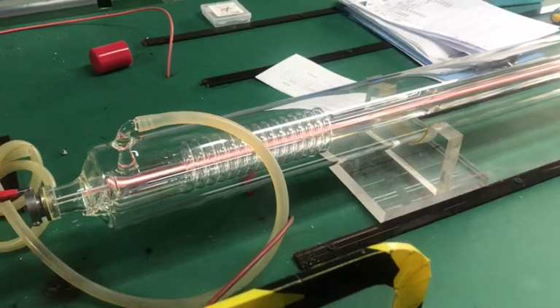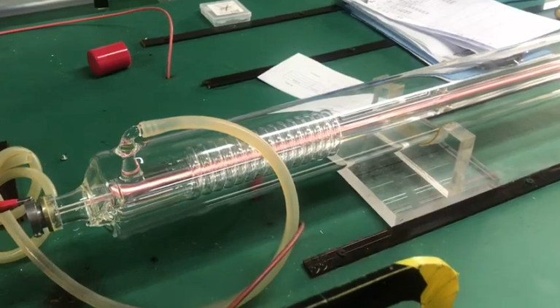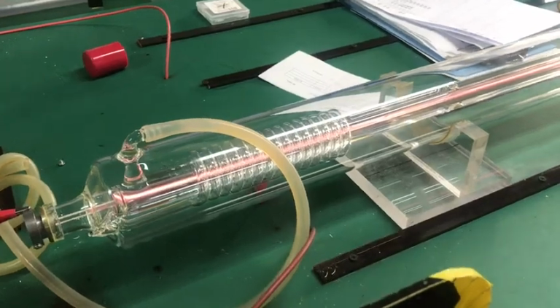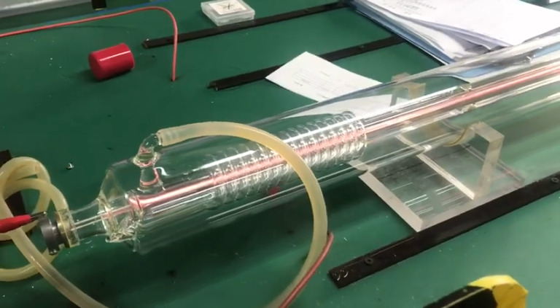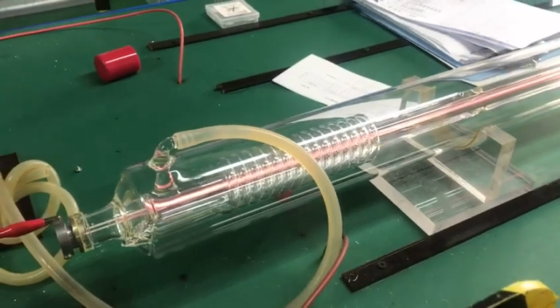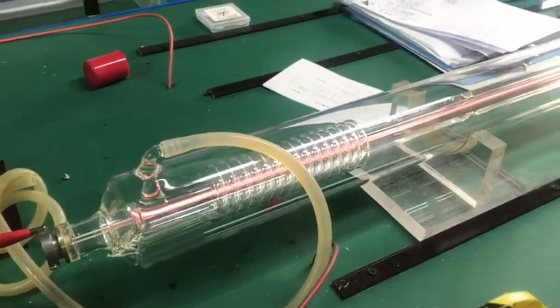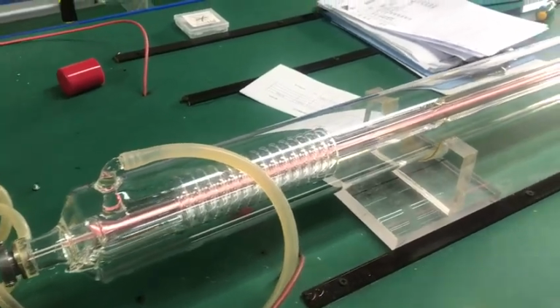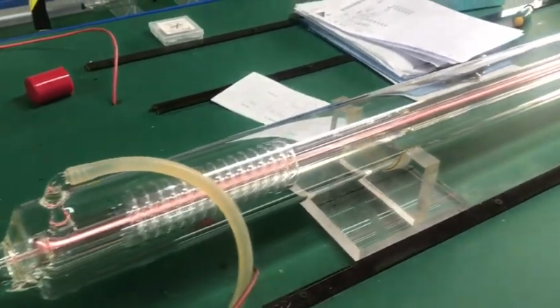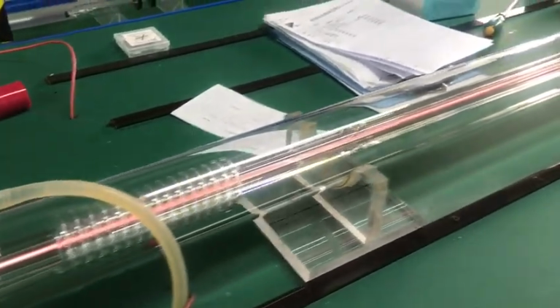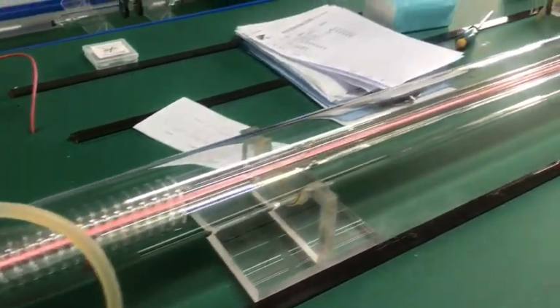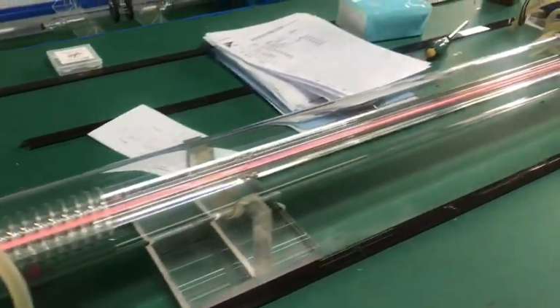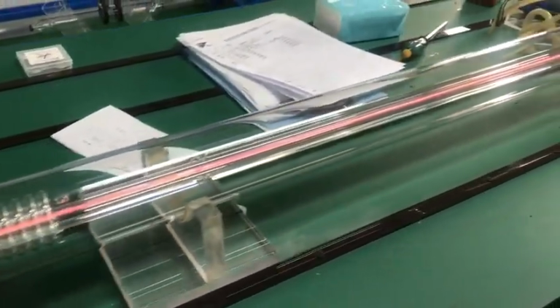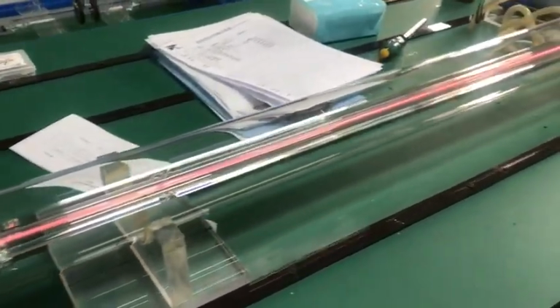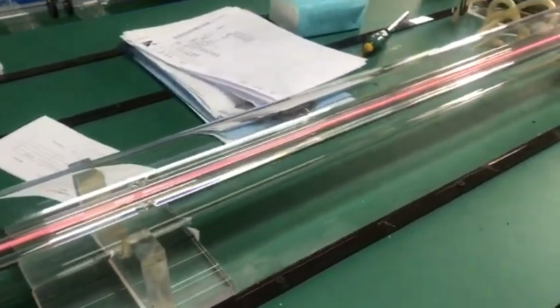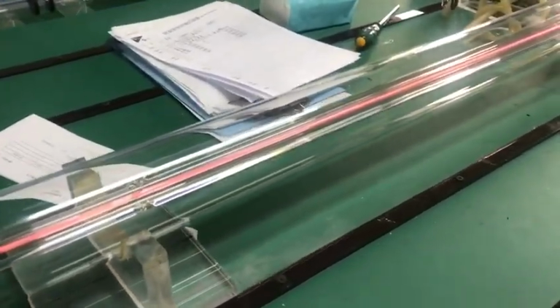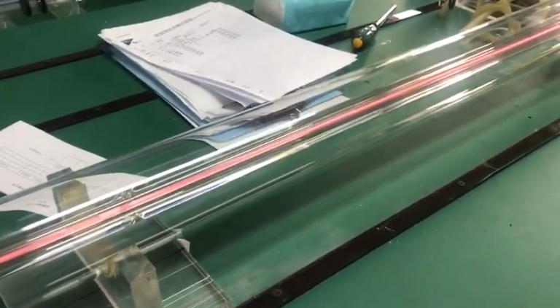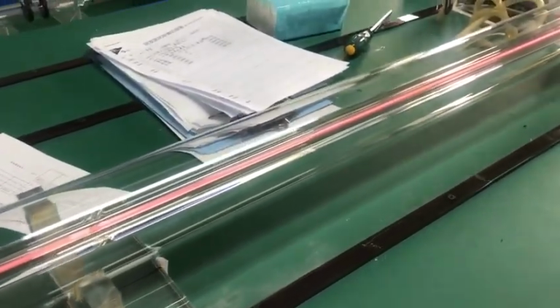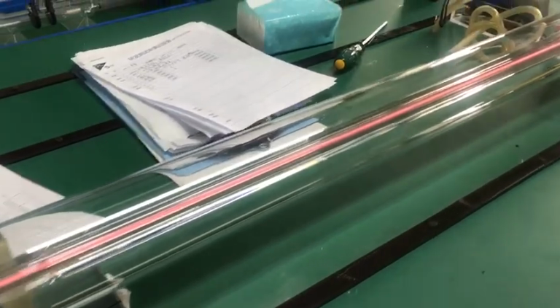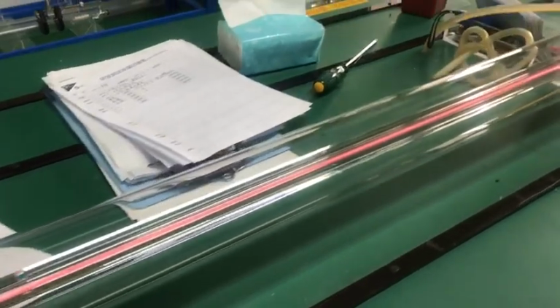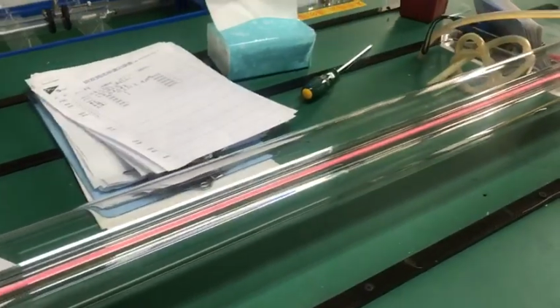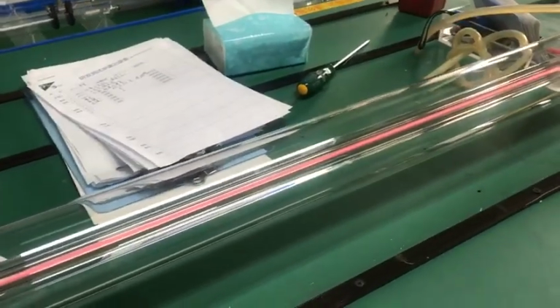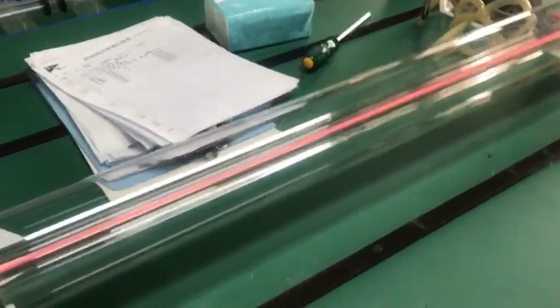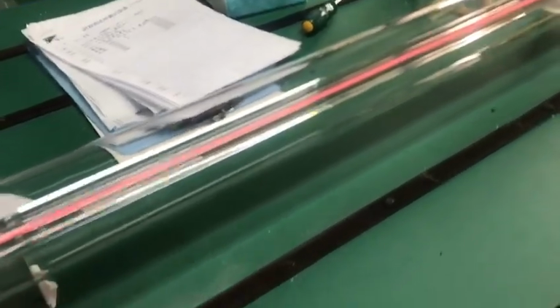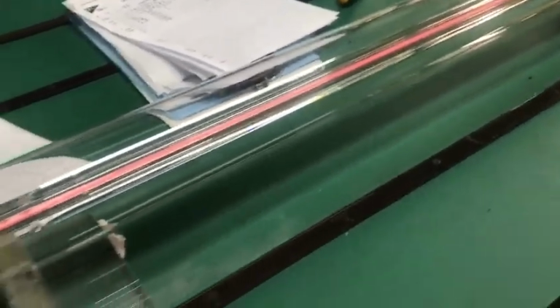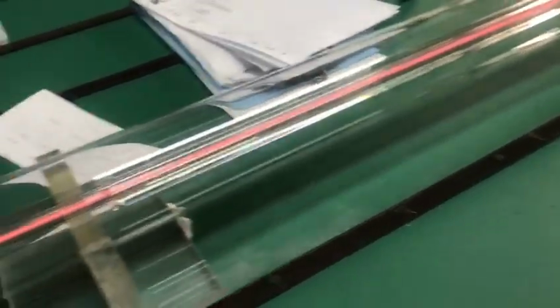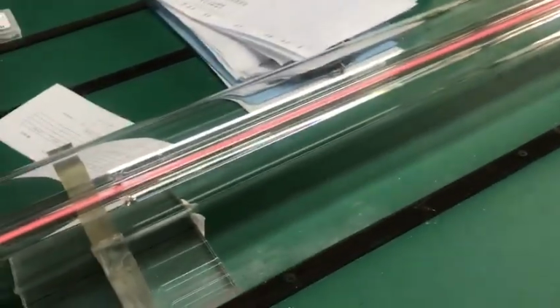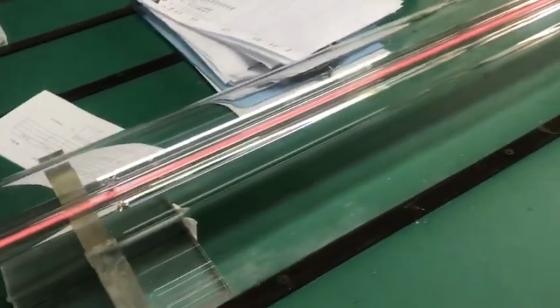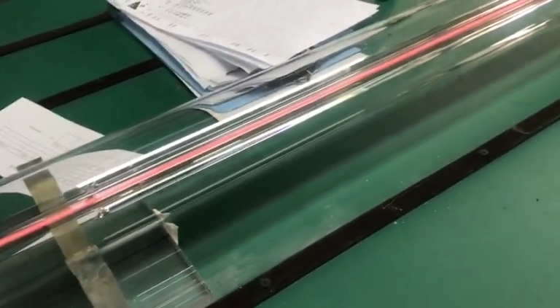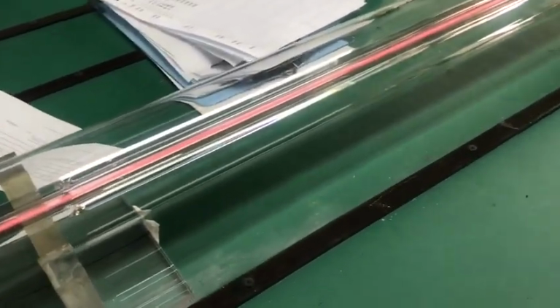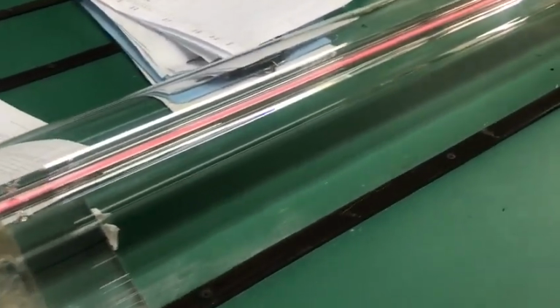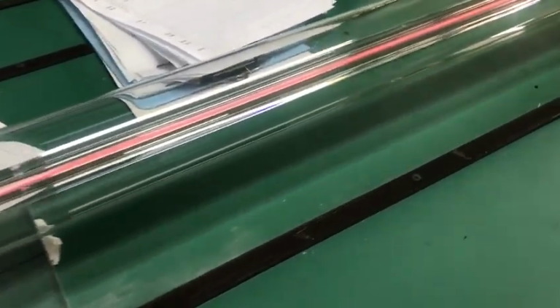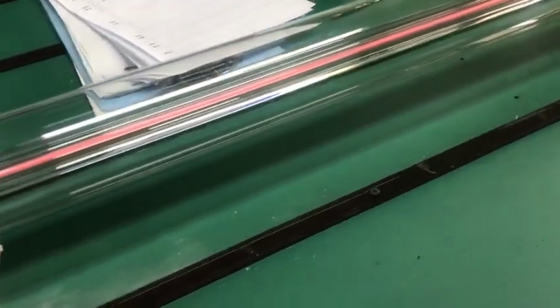Hello. Before the nether tube leaves our factory, we will have the power test. Here is the test desk.